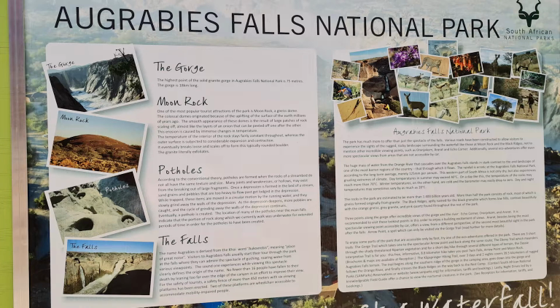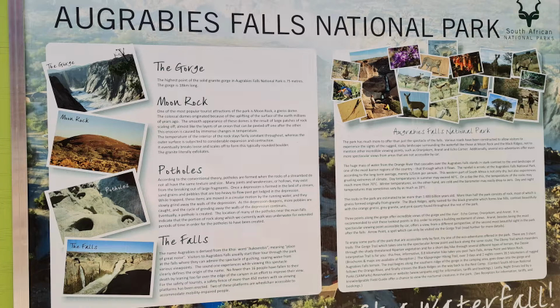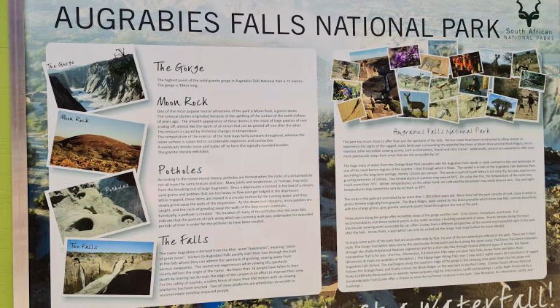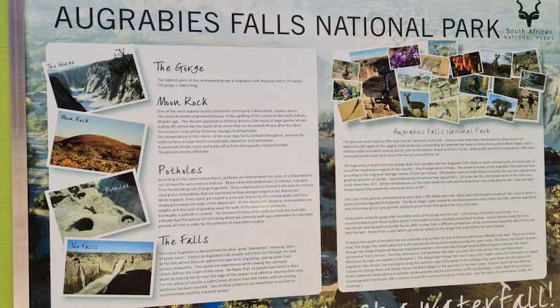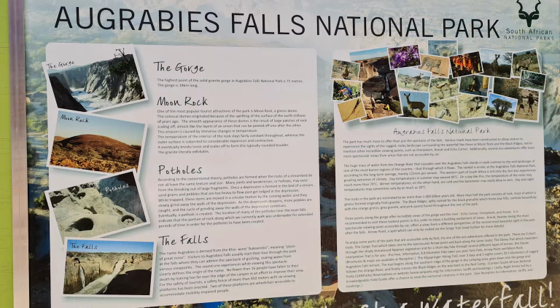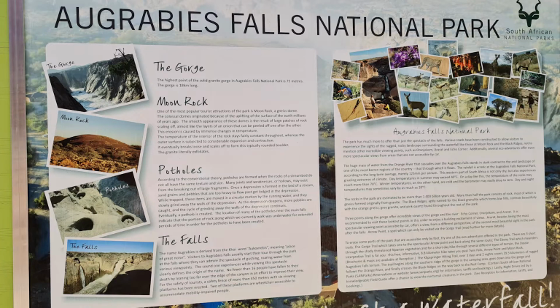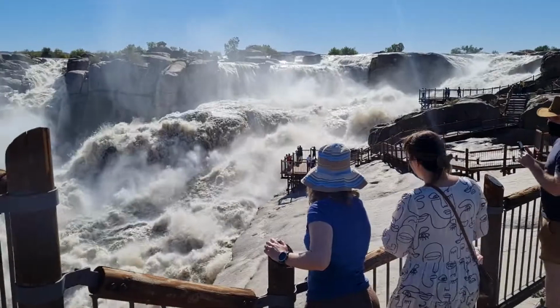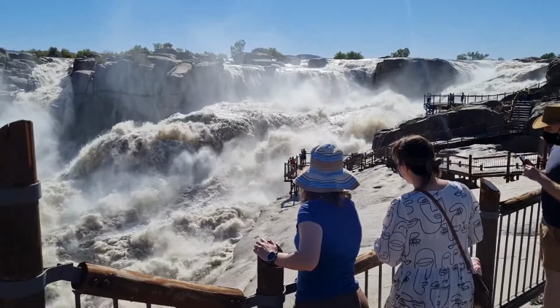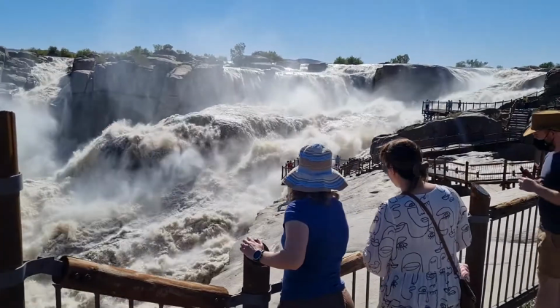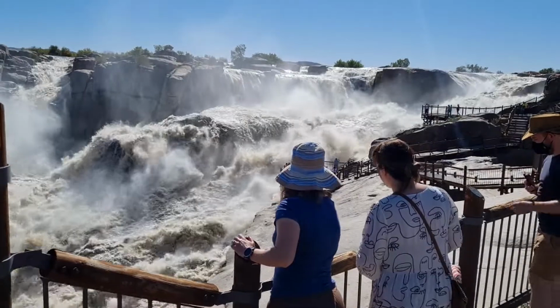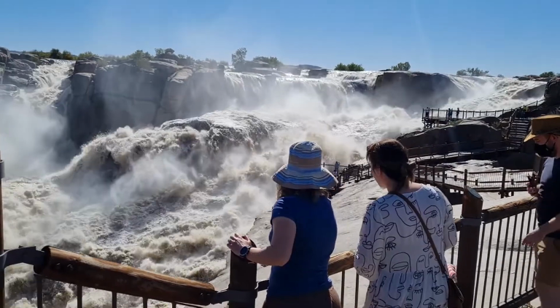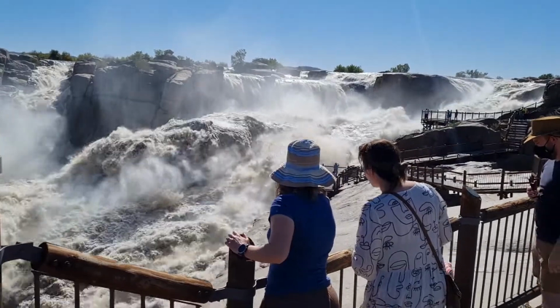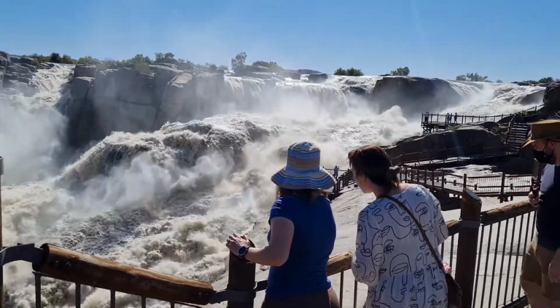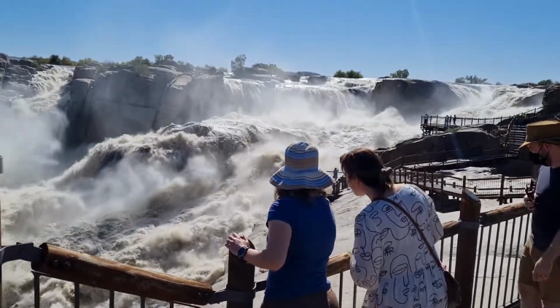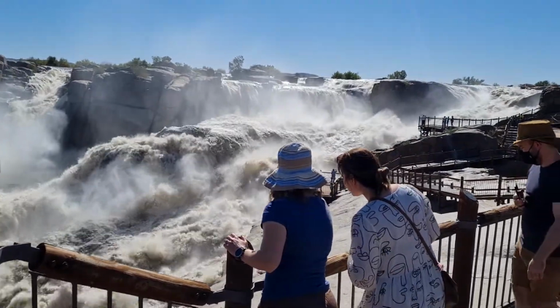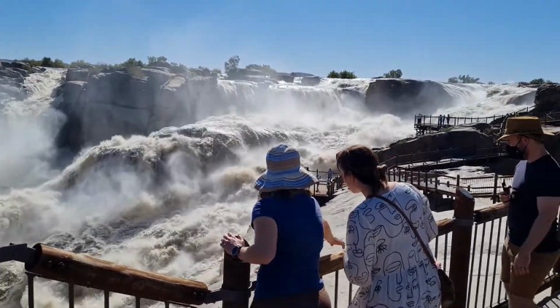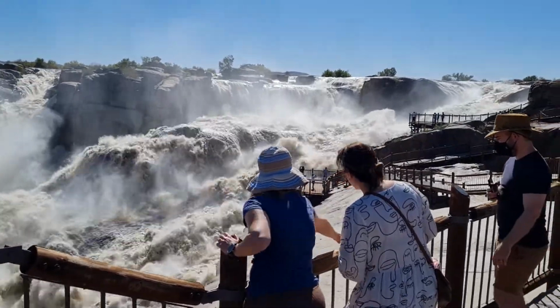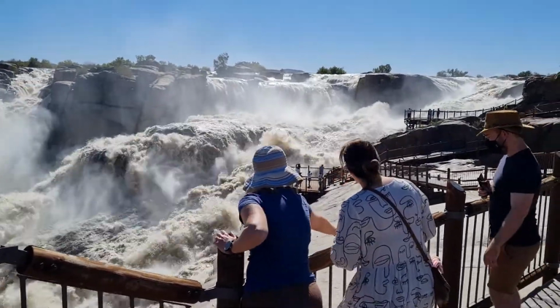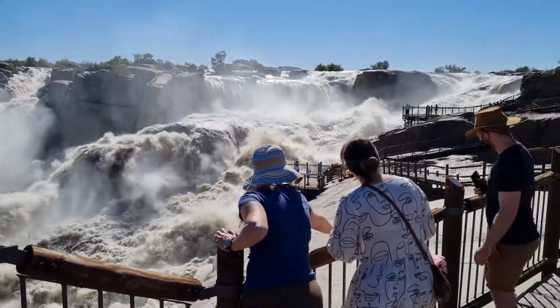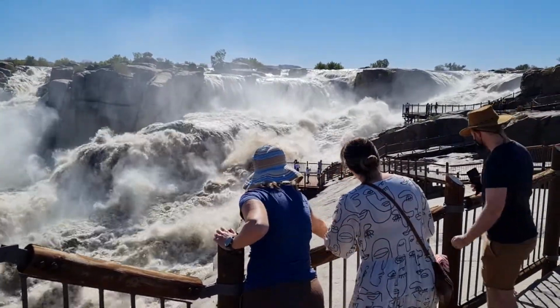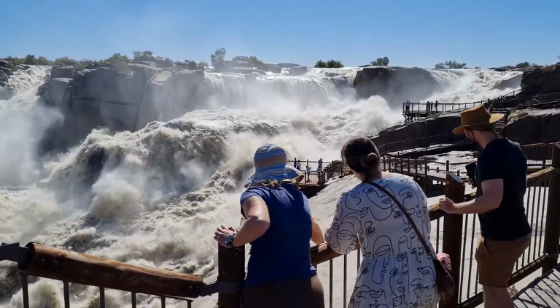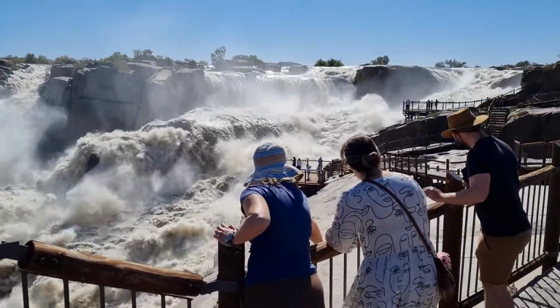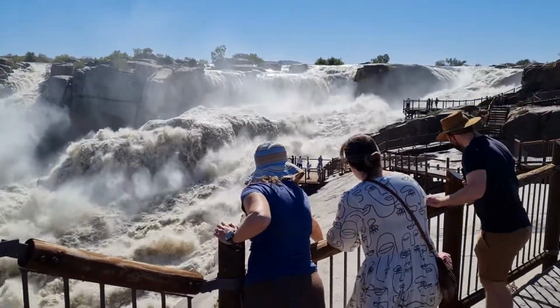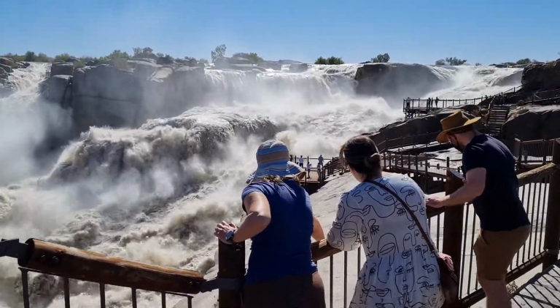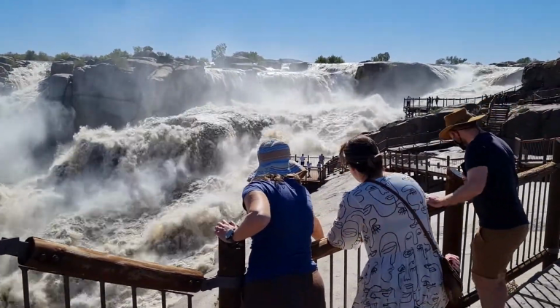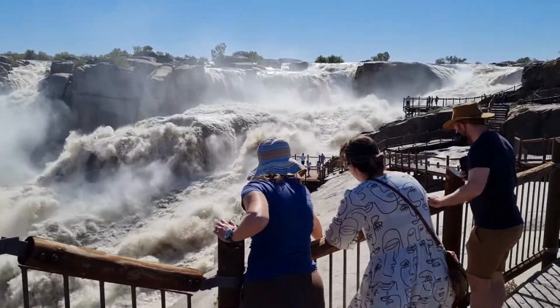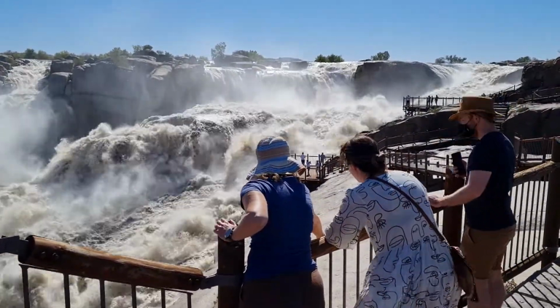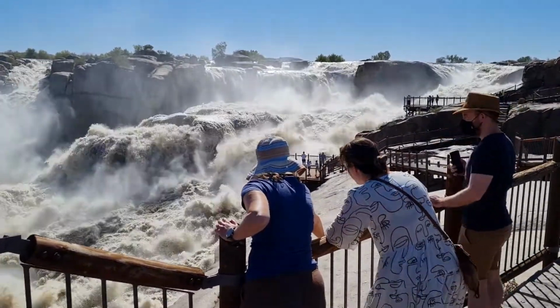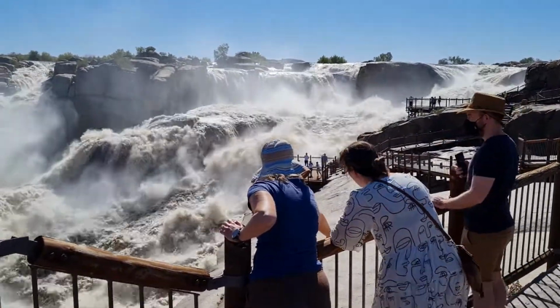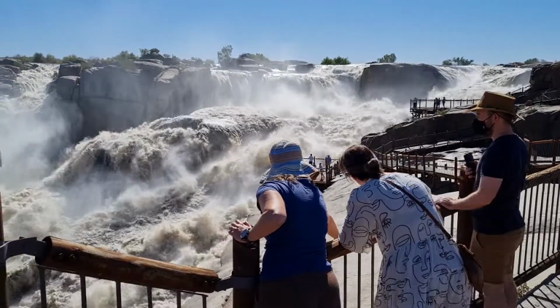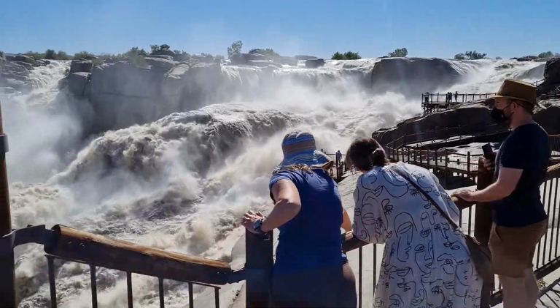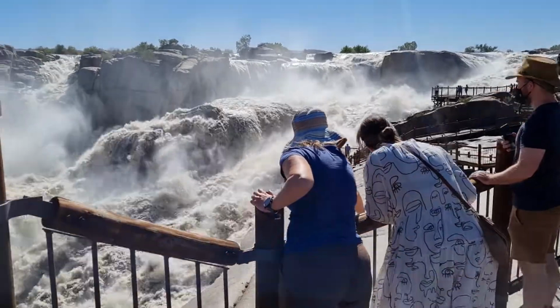Definitely worth a visit. When we were here, the waterfall was really, really full, which was quite exciting. If you do come when the waterfall is quite full,